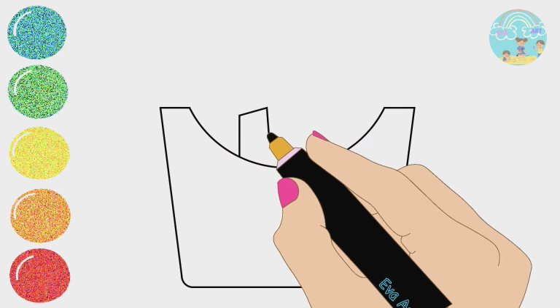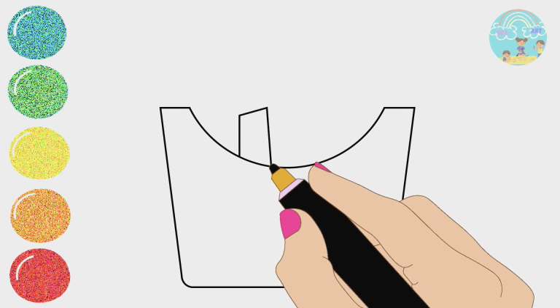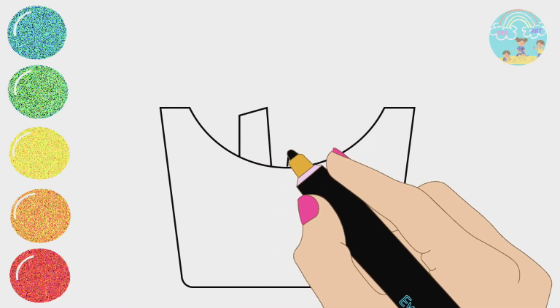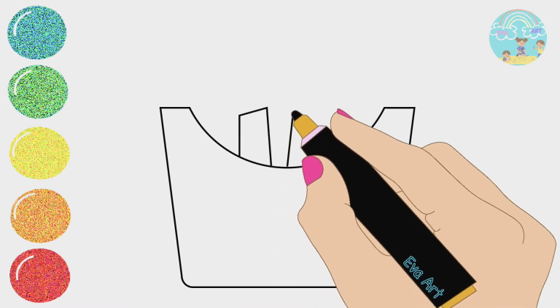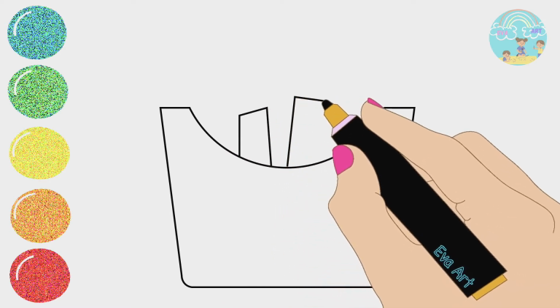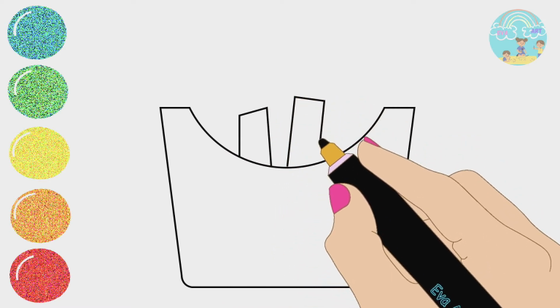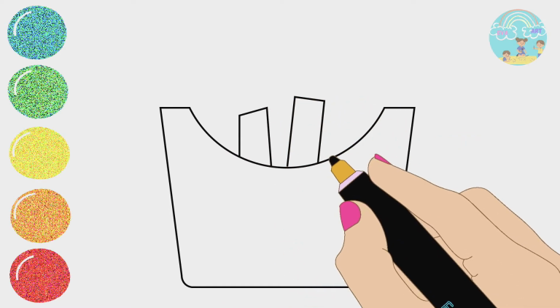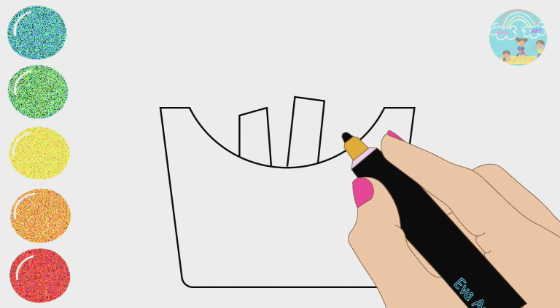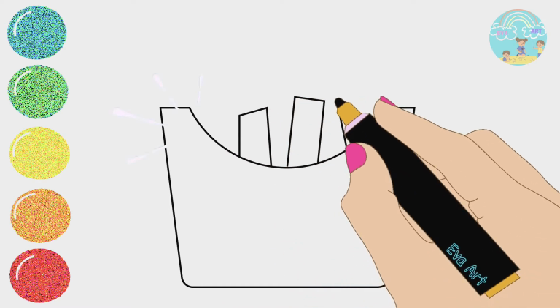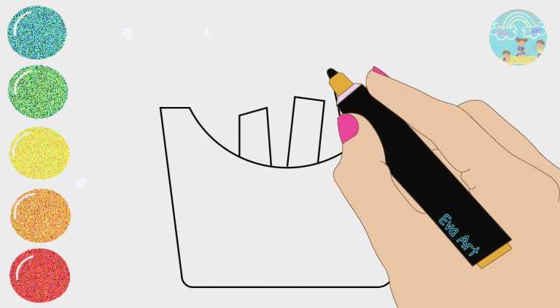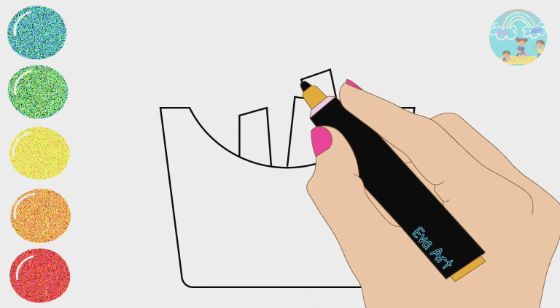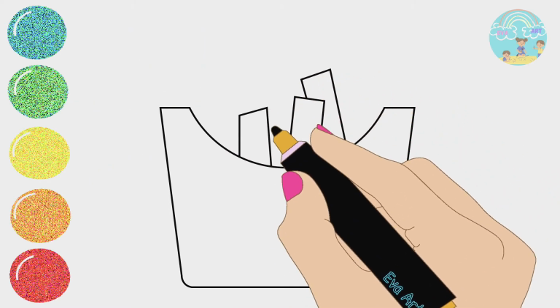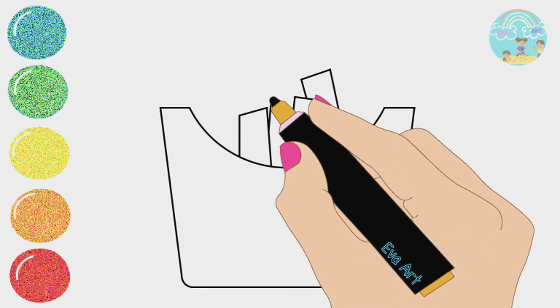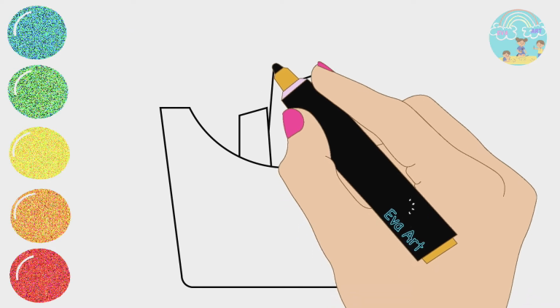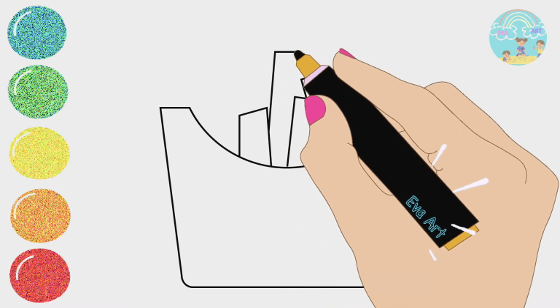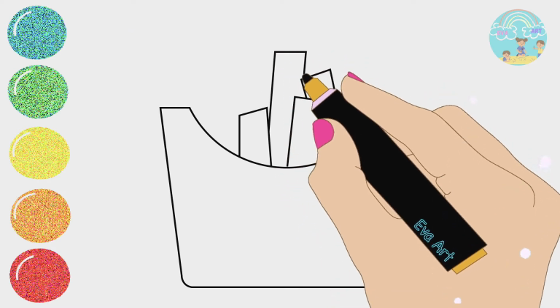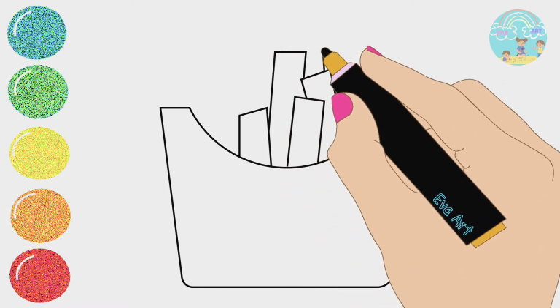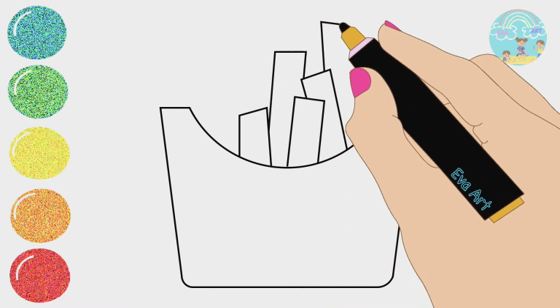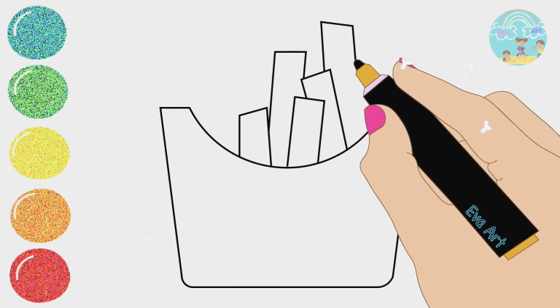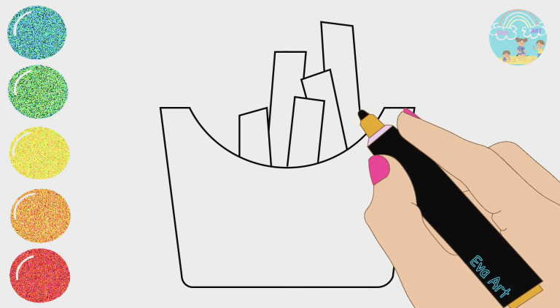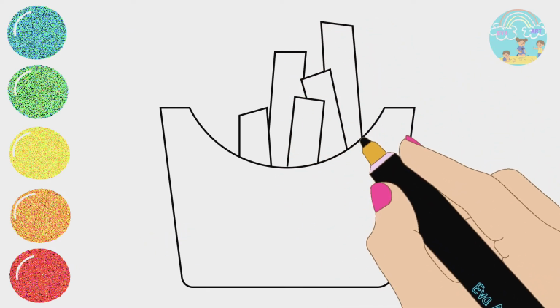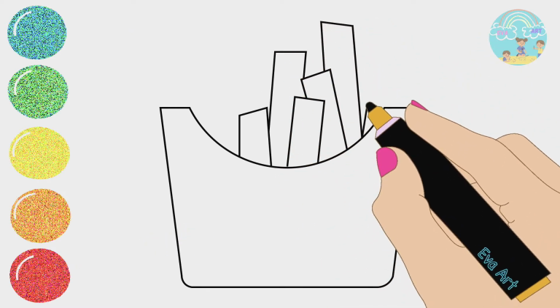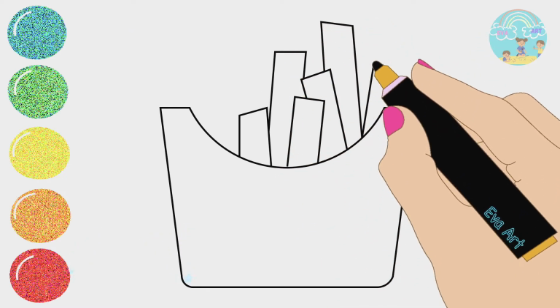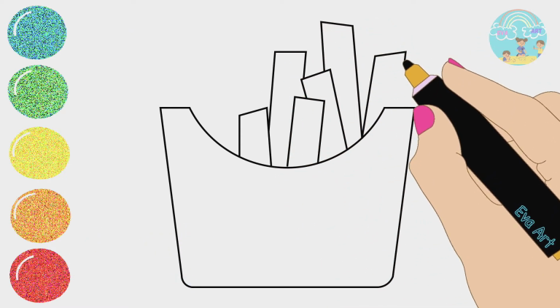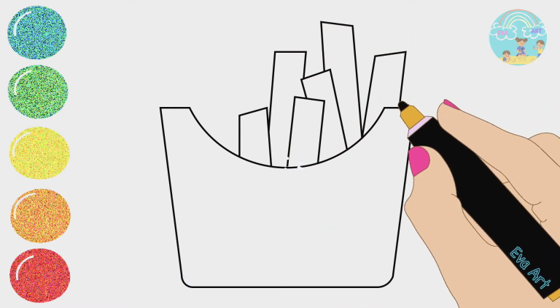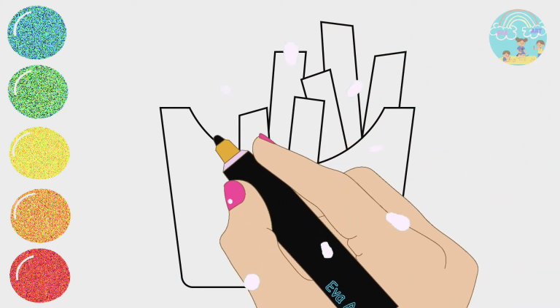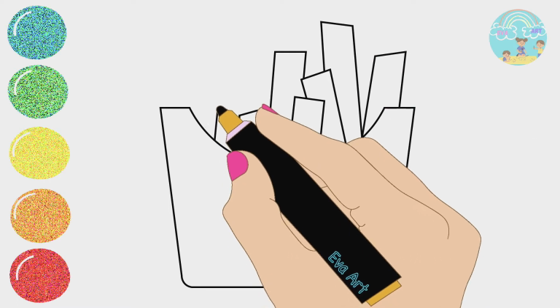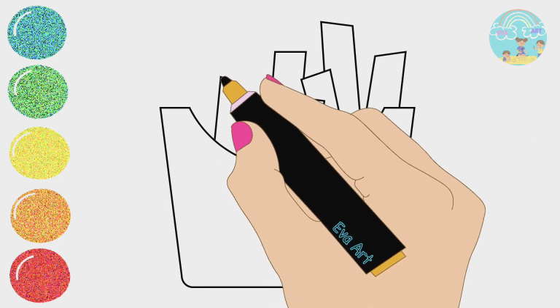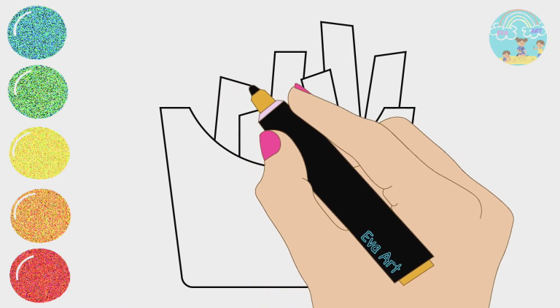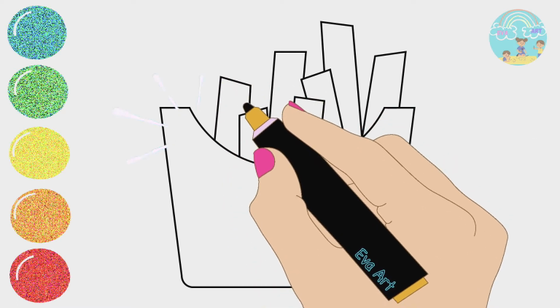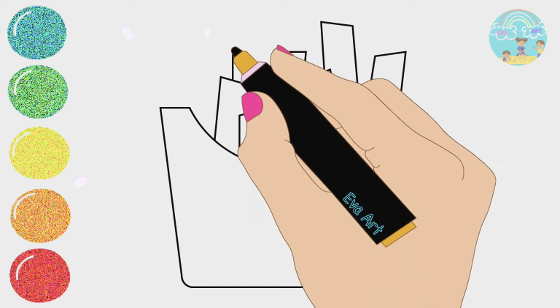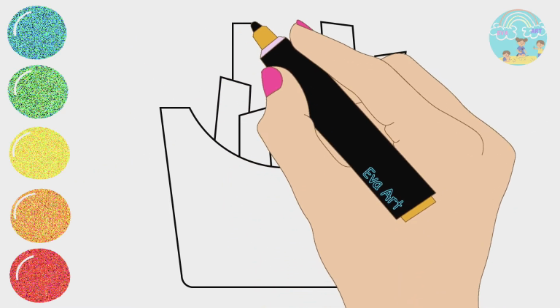Five little ducks went swimming one day, over the hills and far away. Mother duck said quack, quack, quack, quack, but only four little ducks come back.